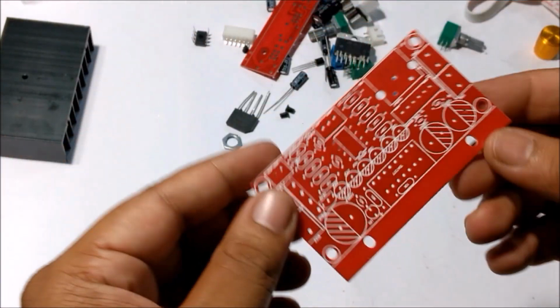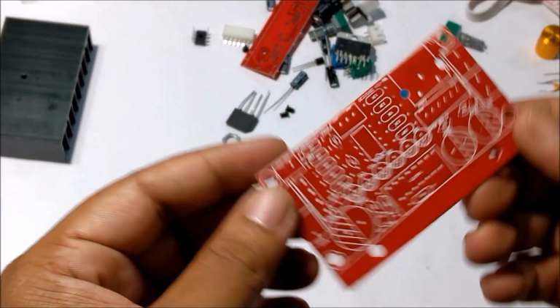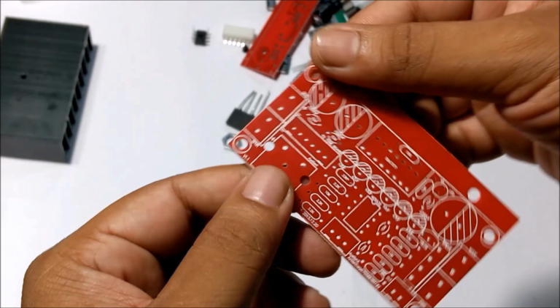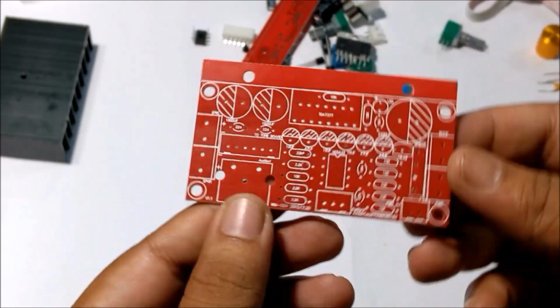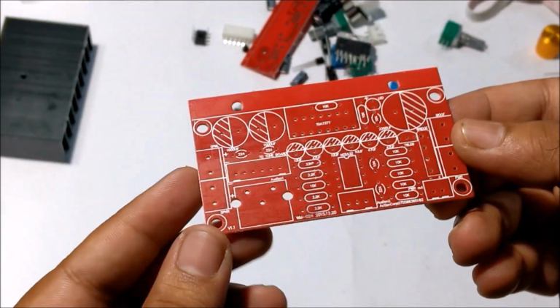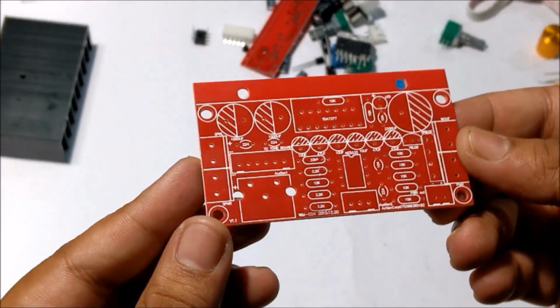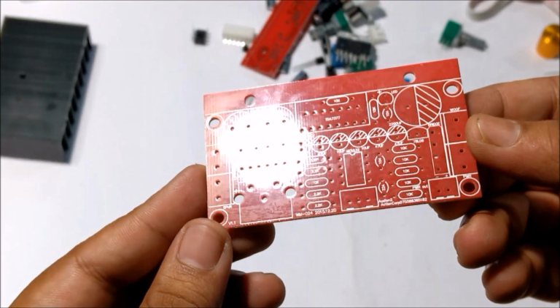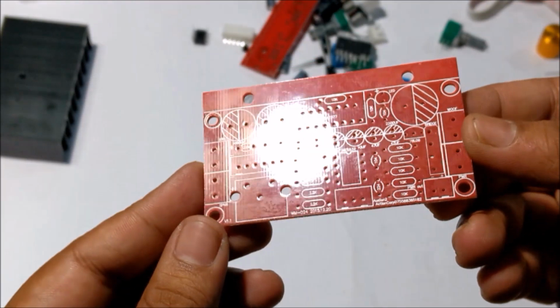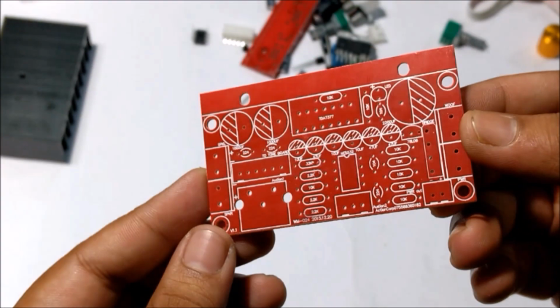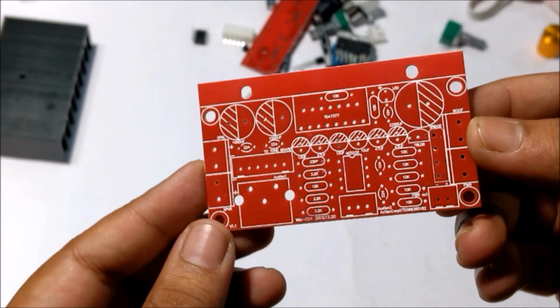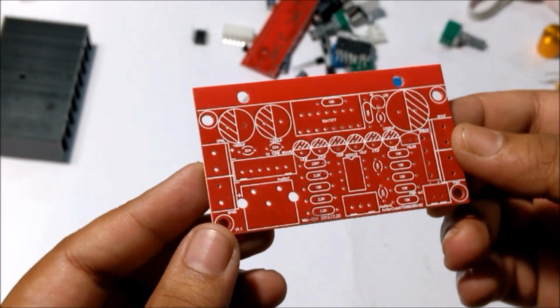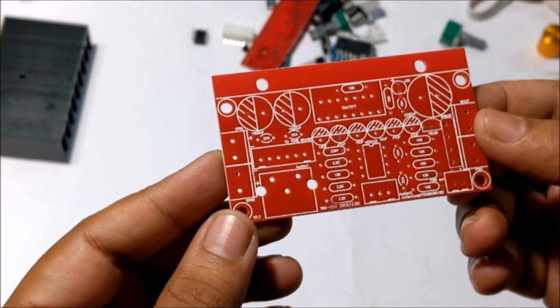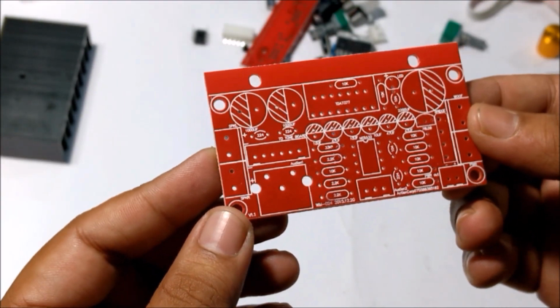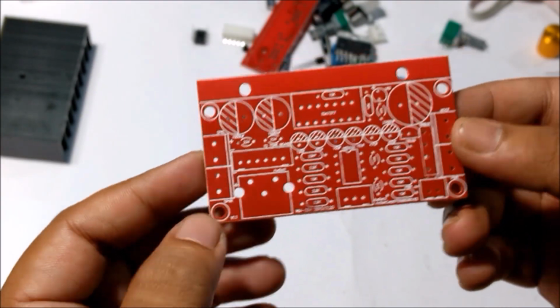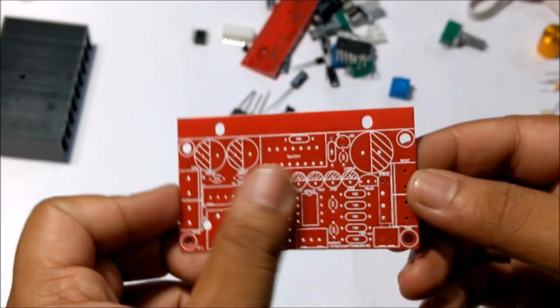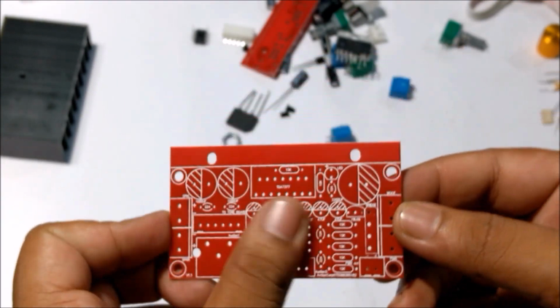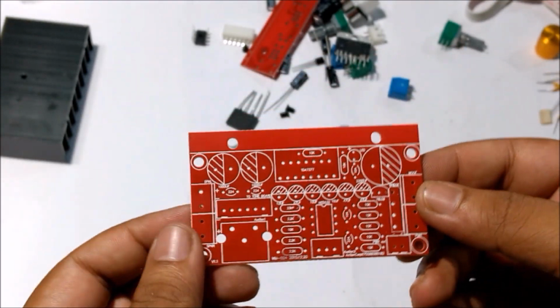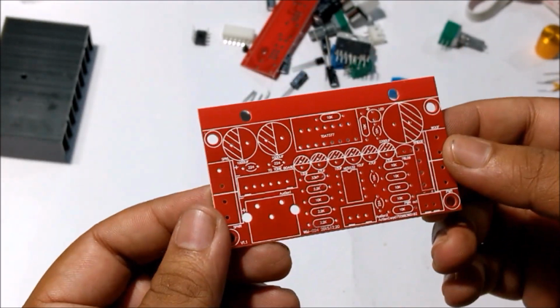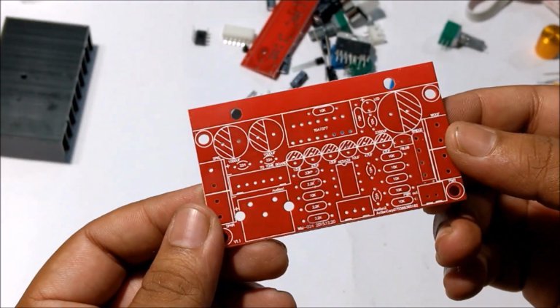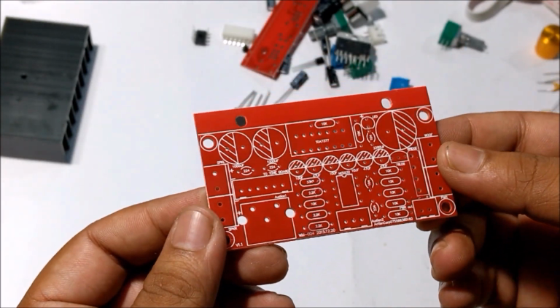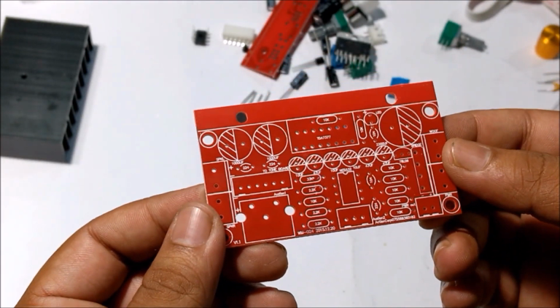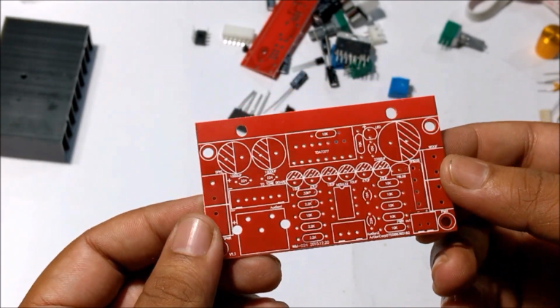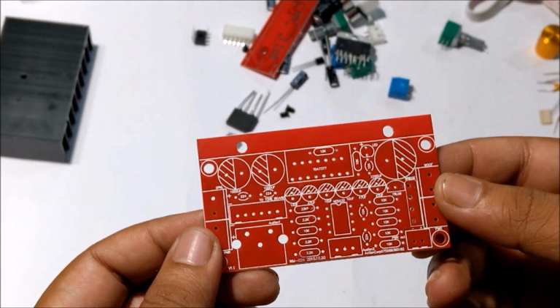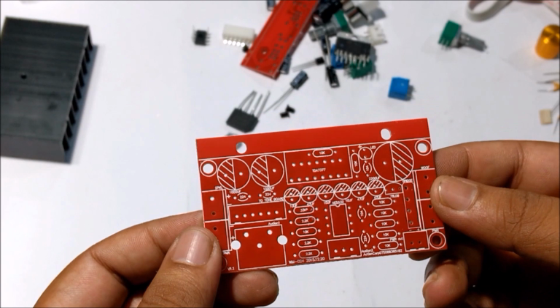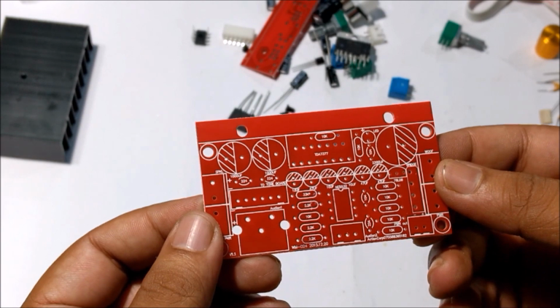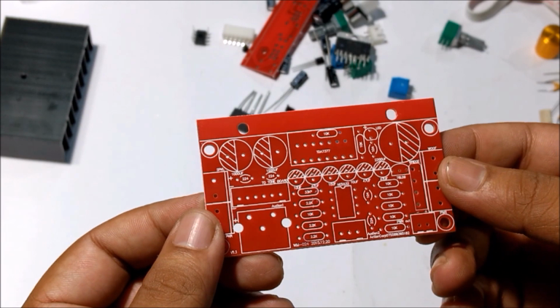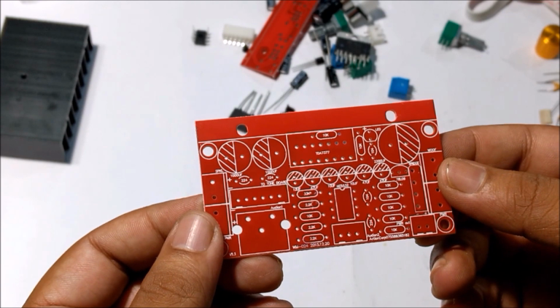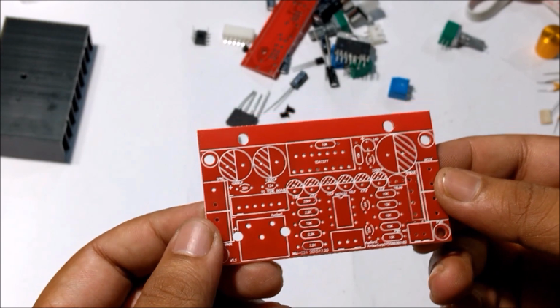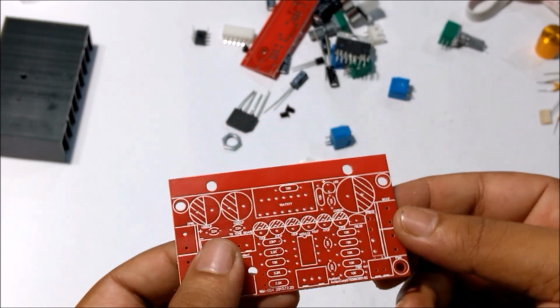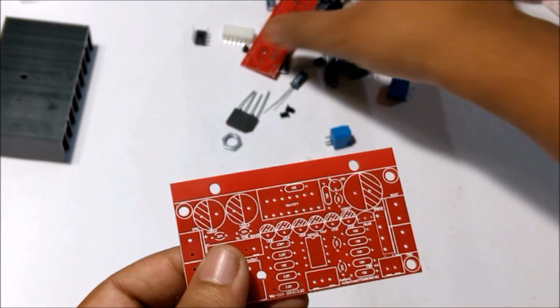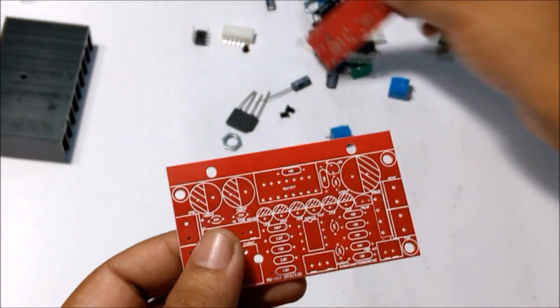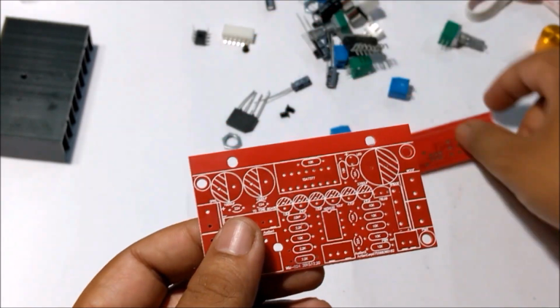The boards look really pretty, and as you can see, all the component markings are on the PCB. So now it's time to solder the components on the board.